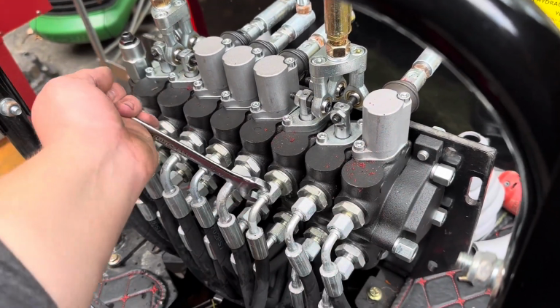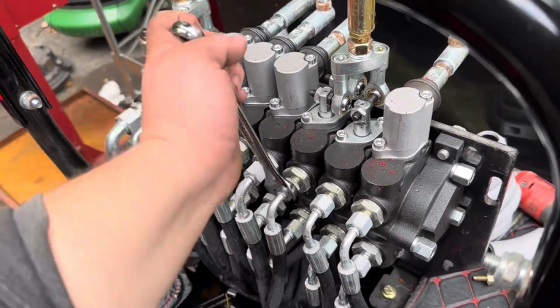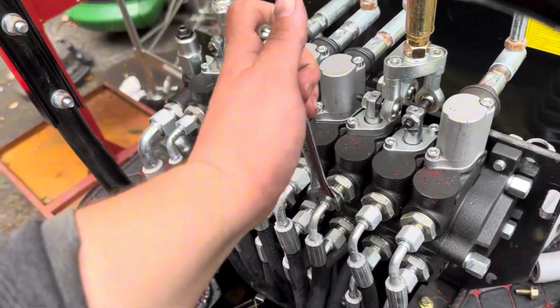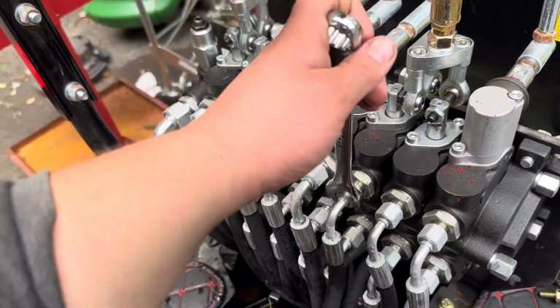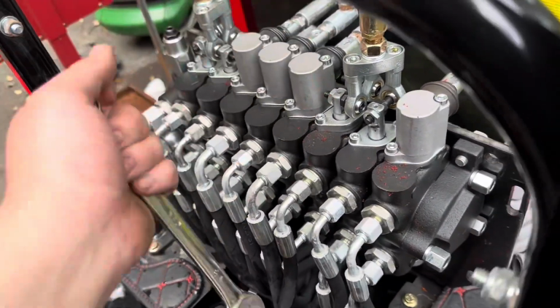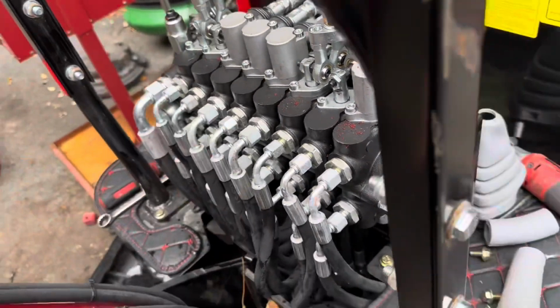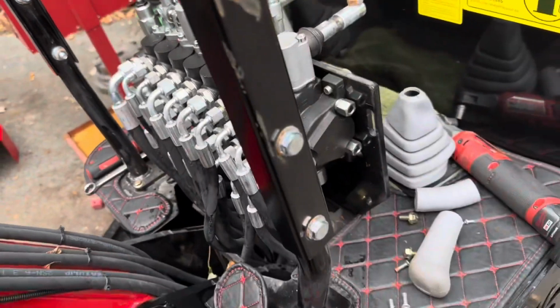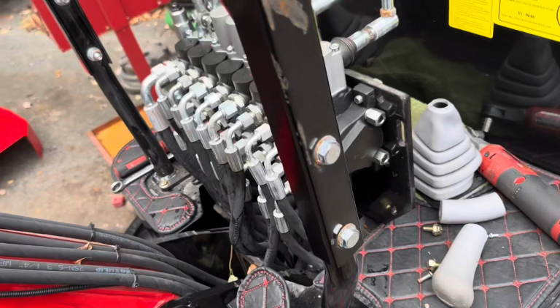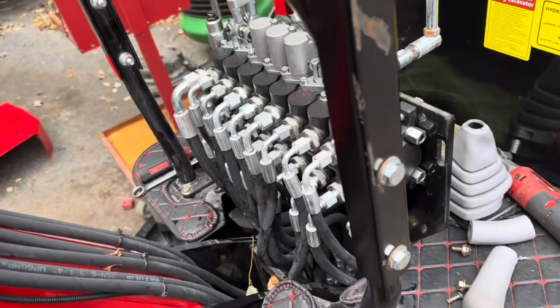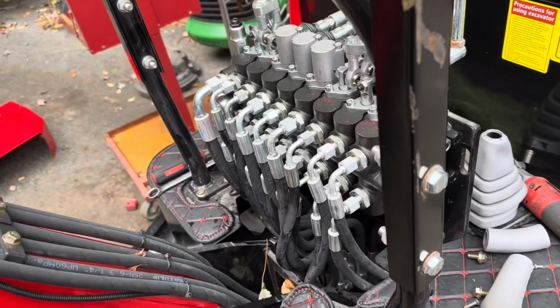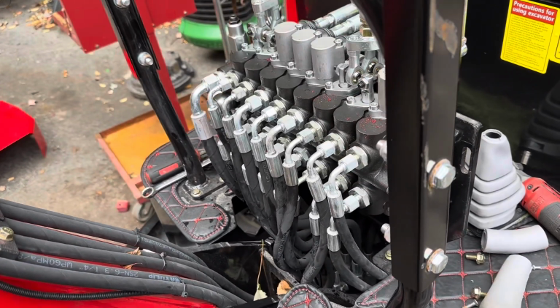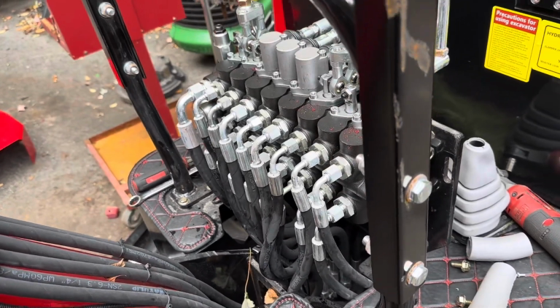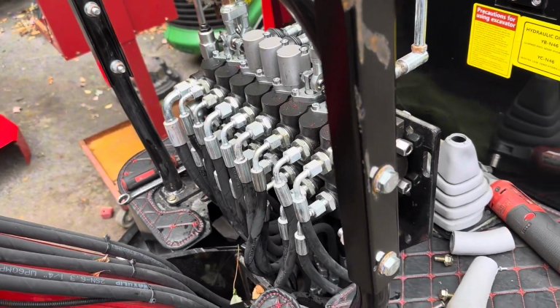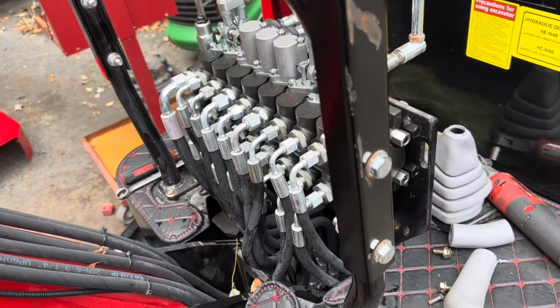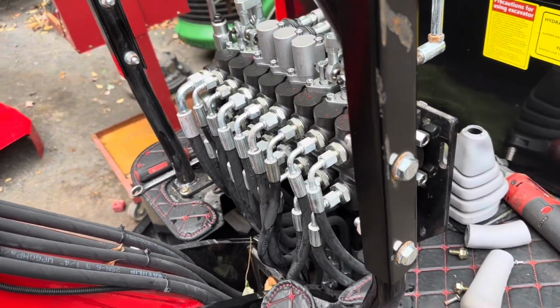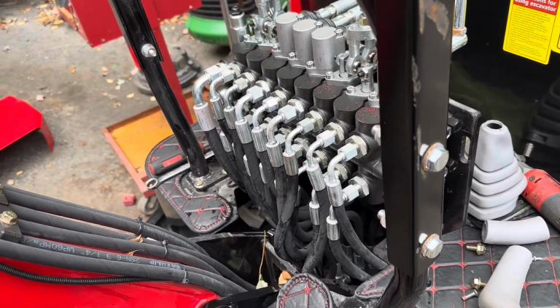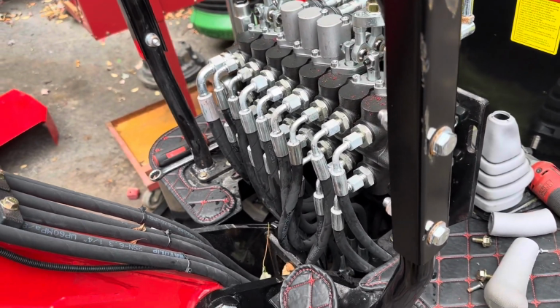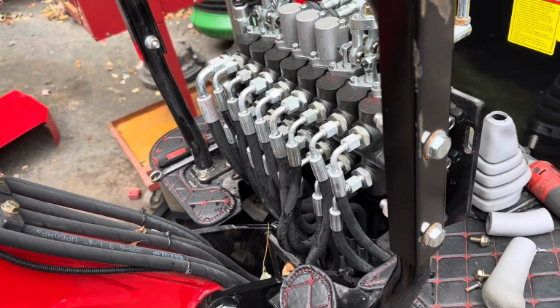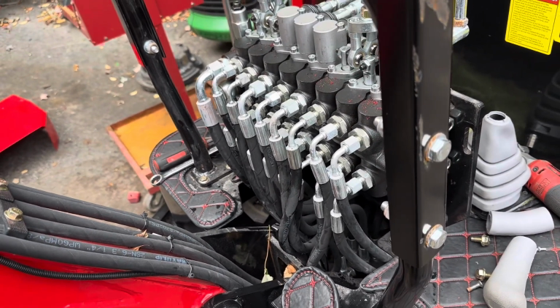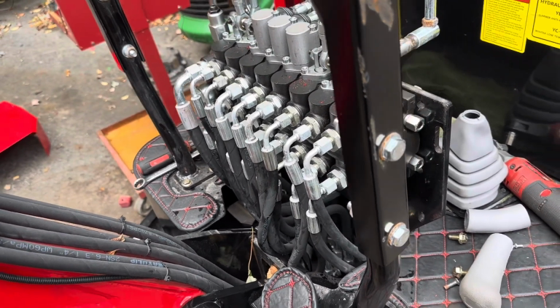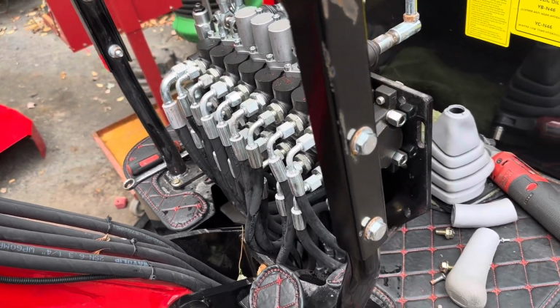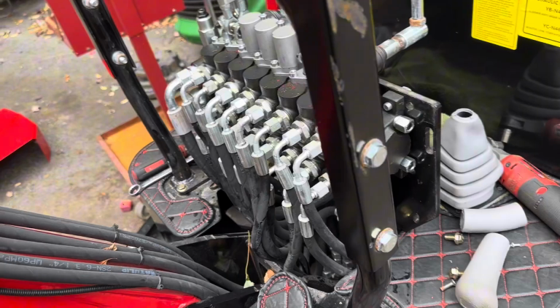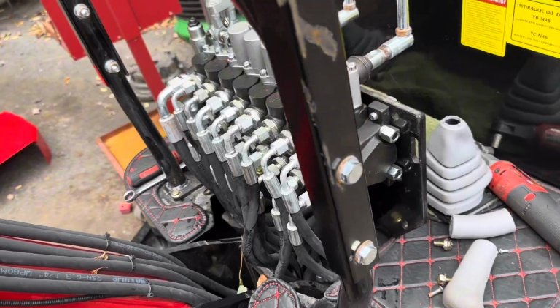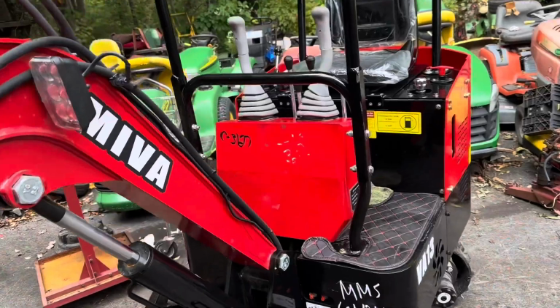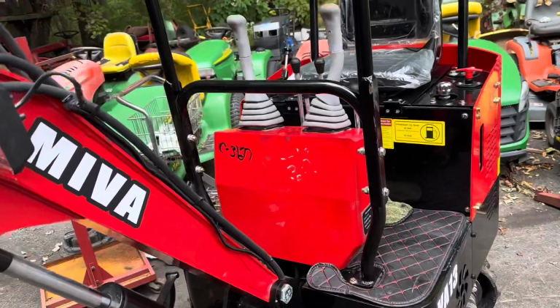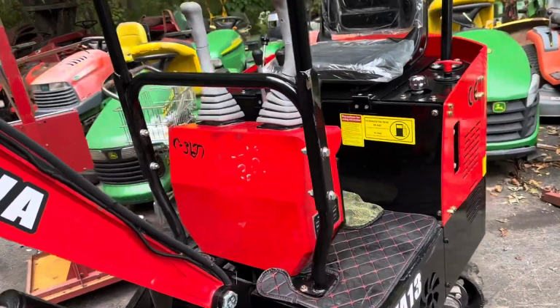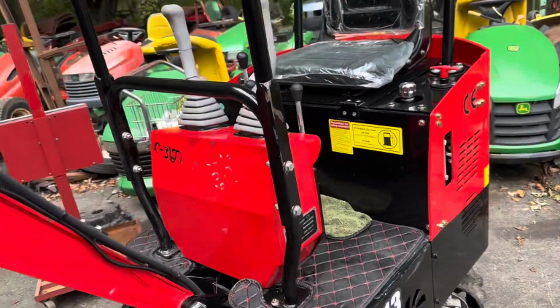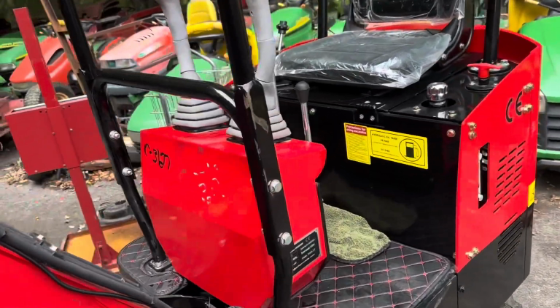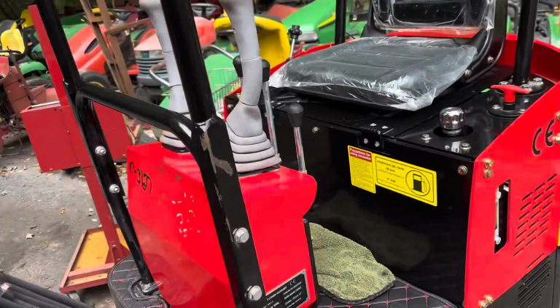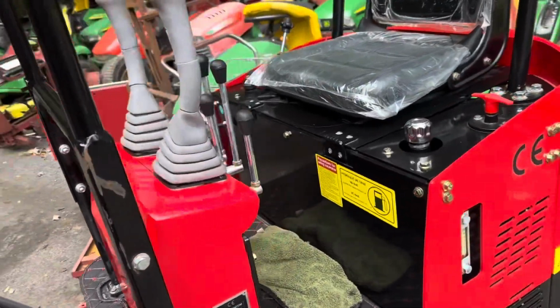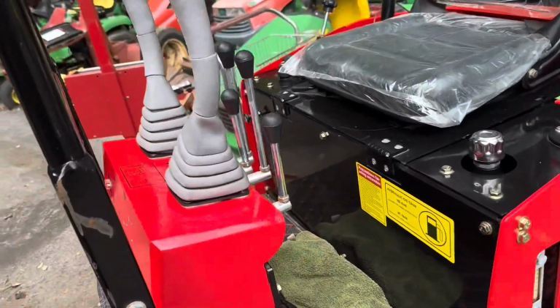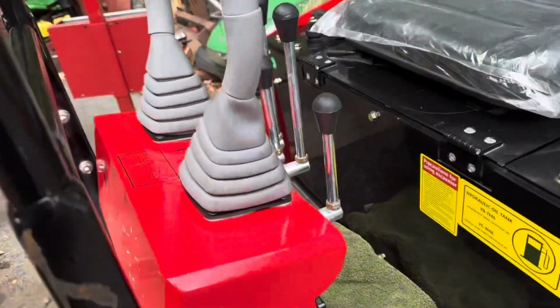So that's kind of it. I'm going to go ahead and tighten all this down — it's pretty much the exact same thing as taking it off, just in reverse, putting it all back together.